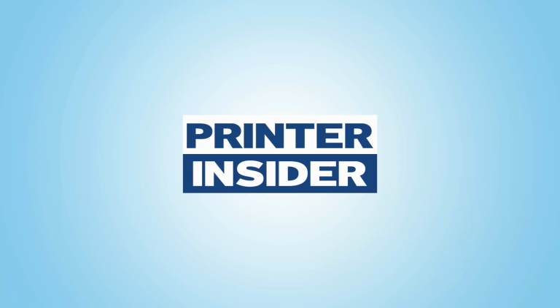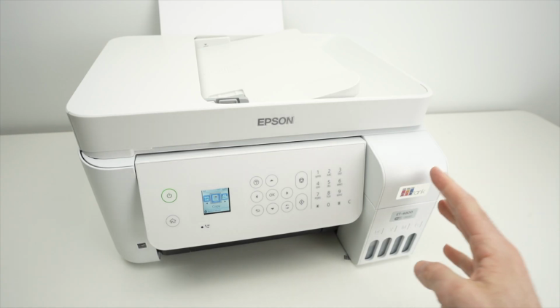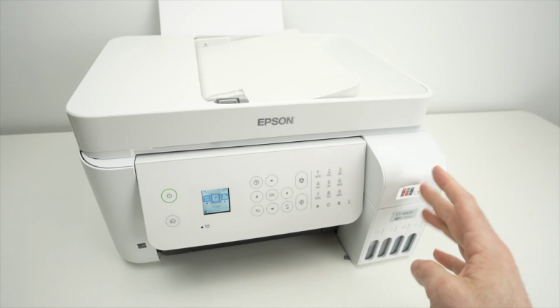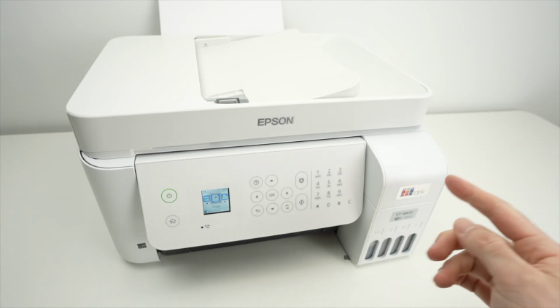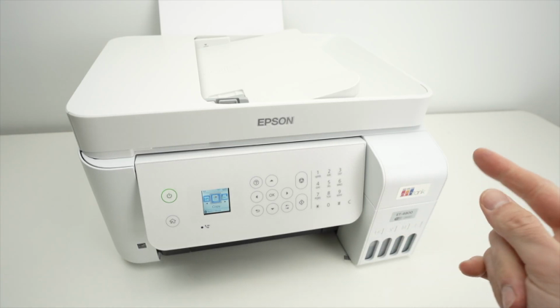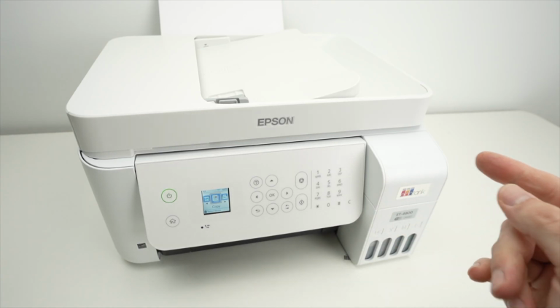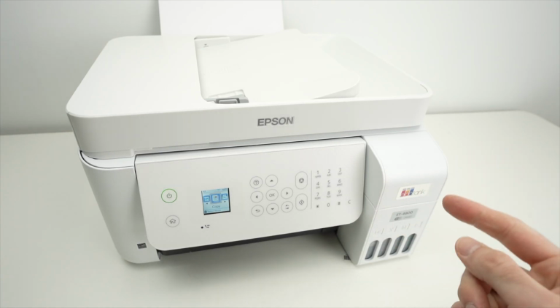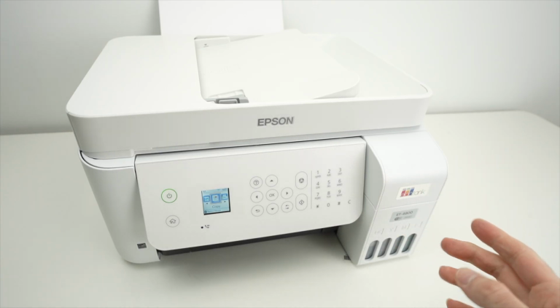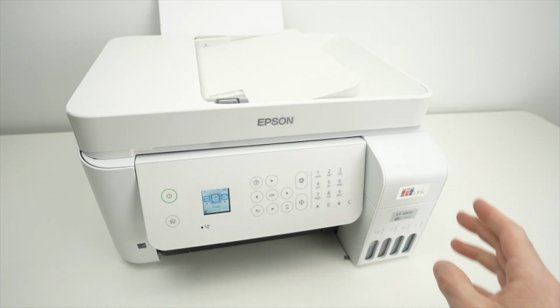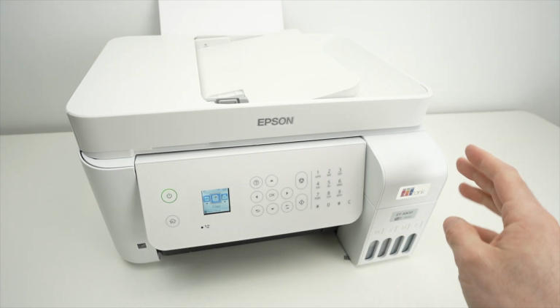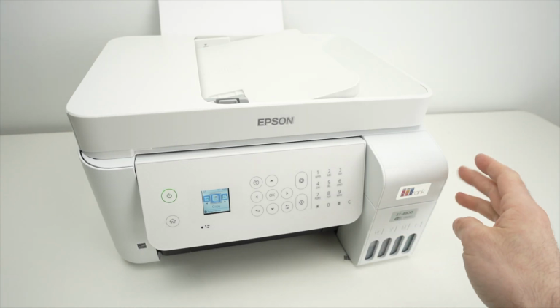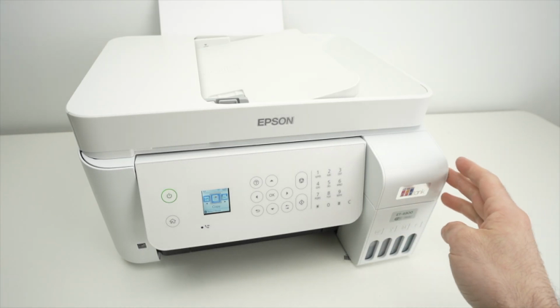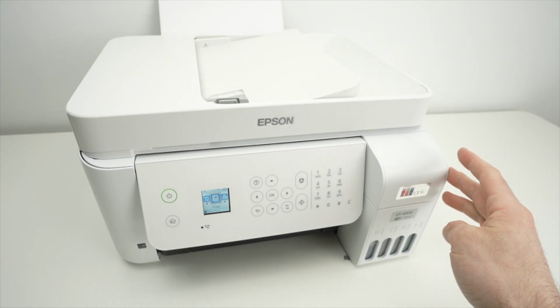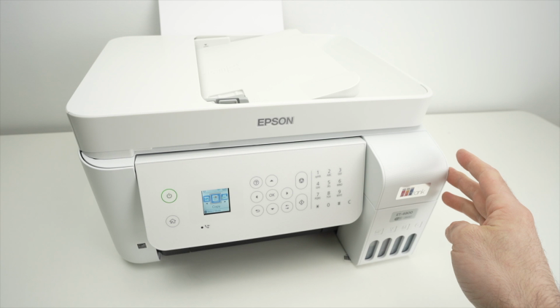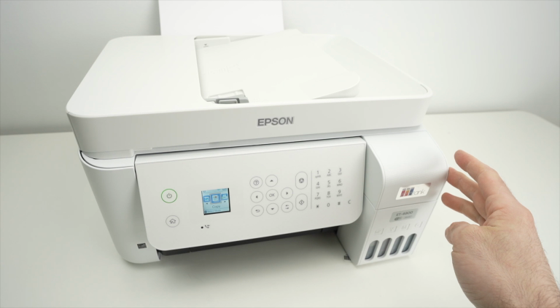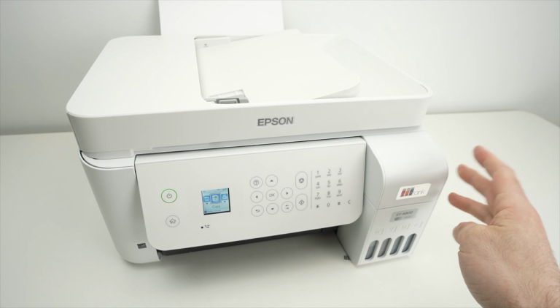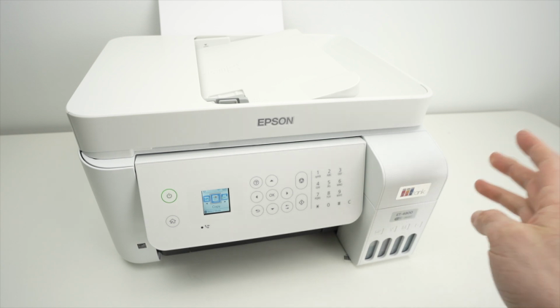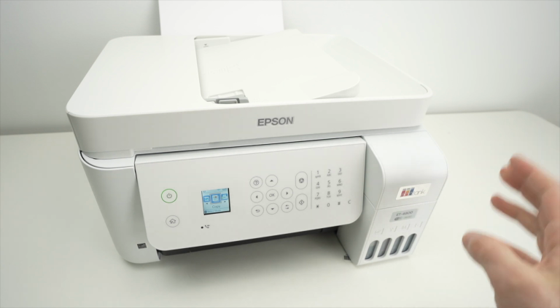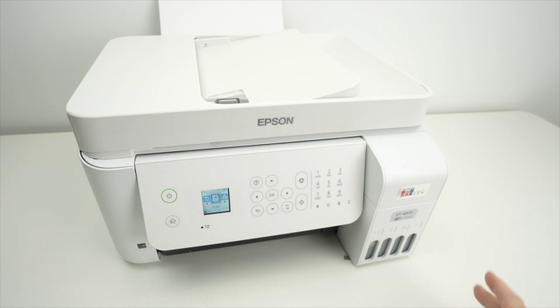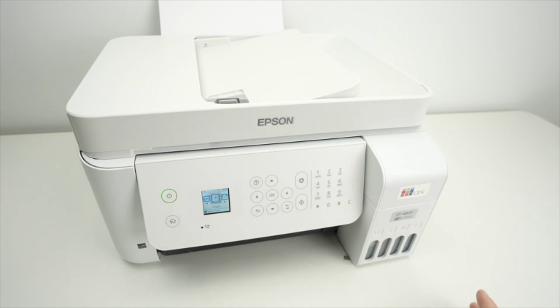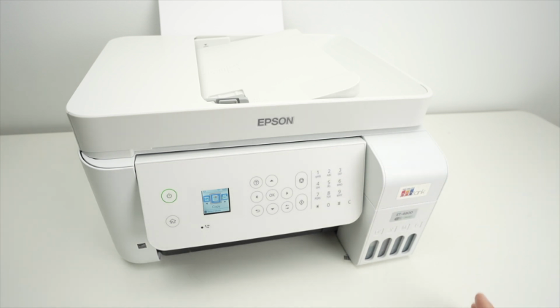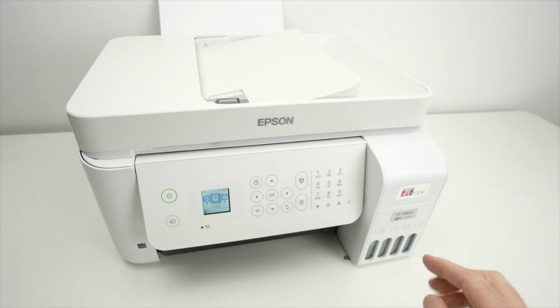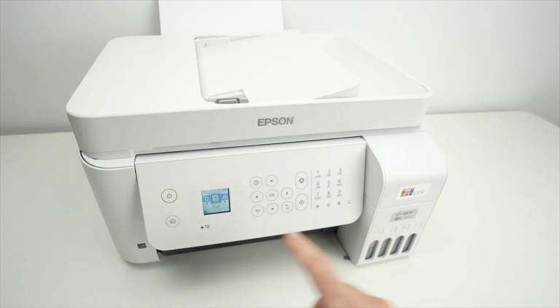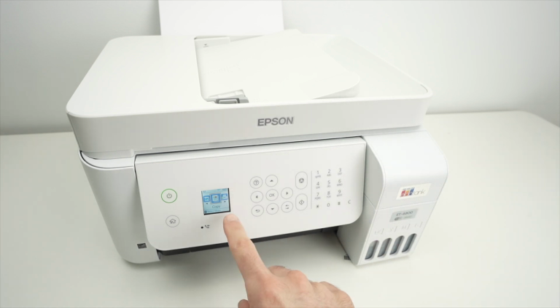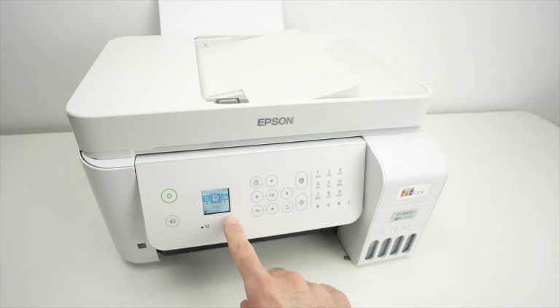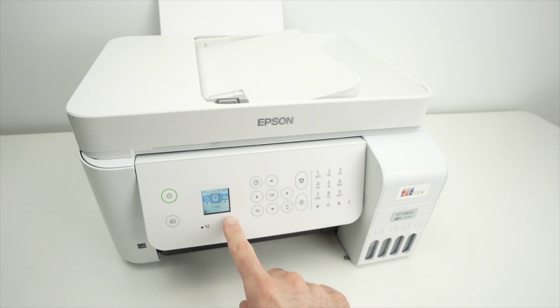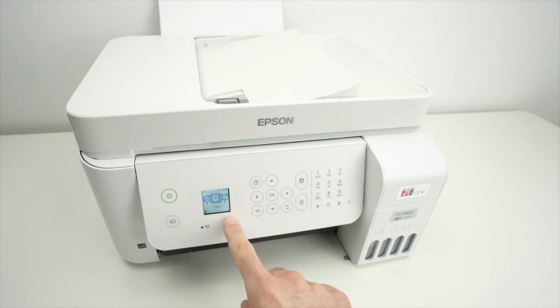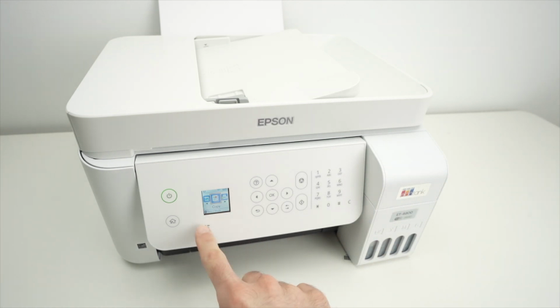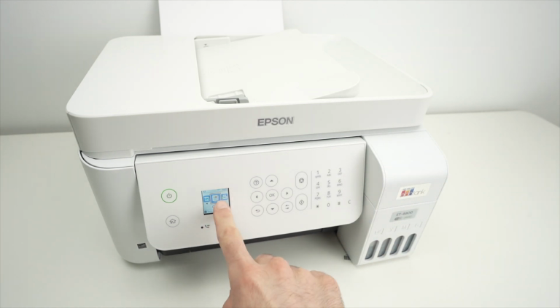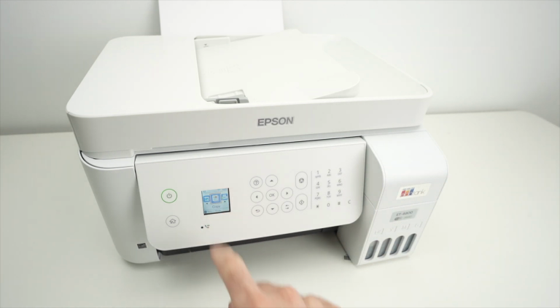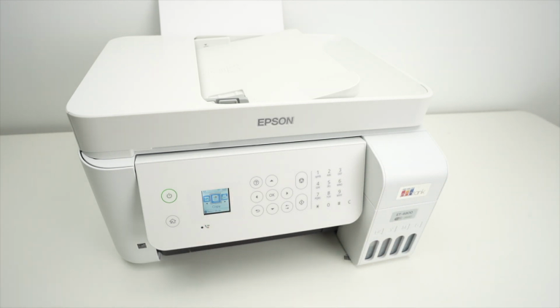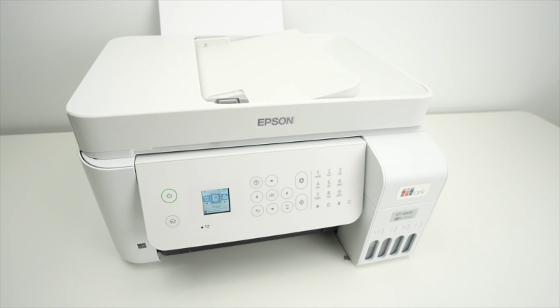In this video I'll show you how to find the Wi-Fi password of your Epson EcoTank 4800. Let's get started right over here on the display.